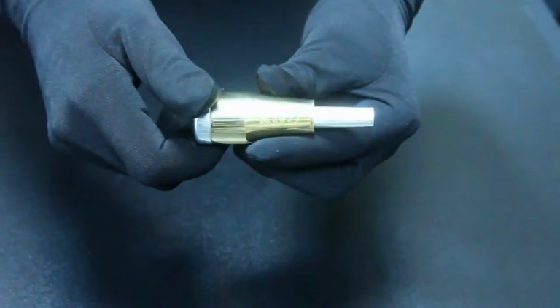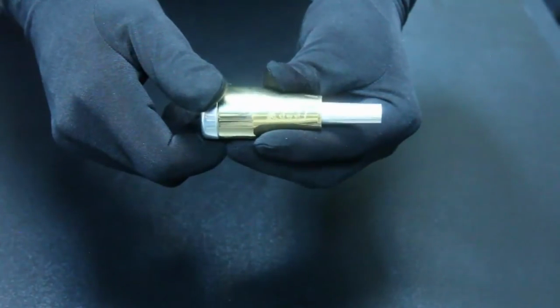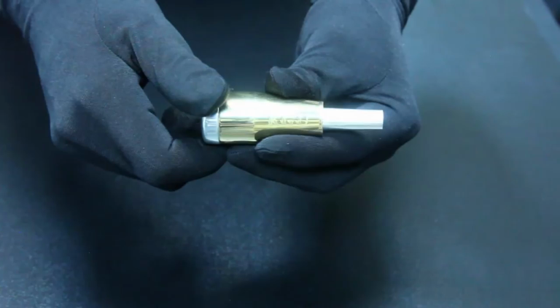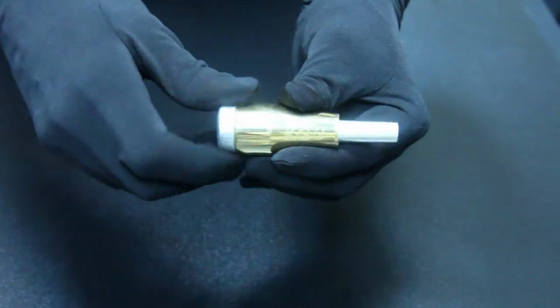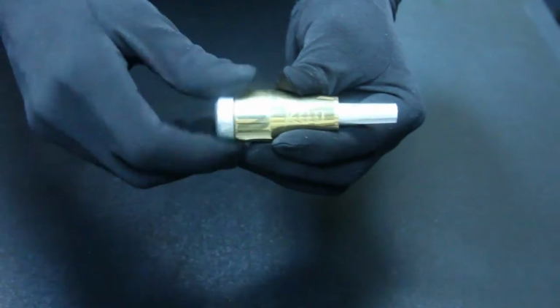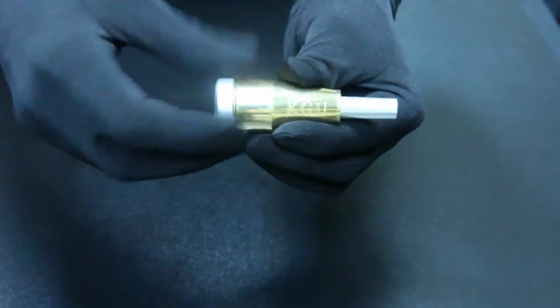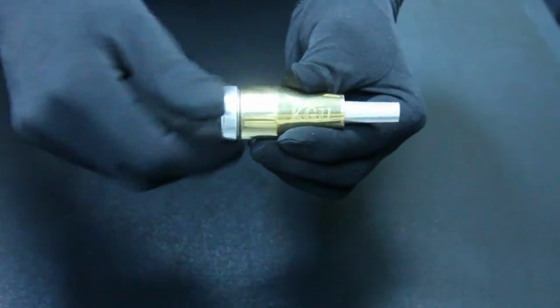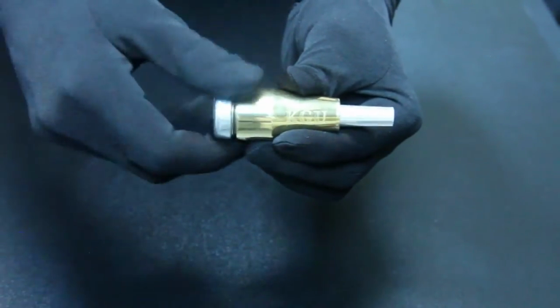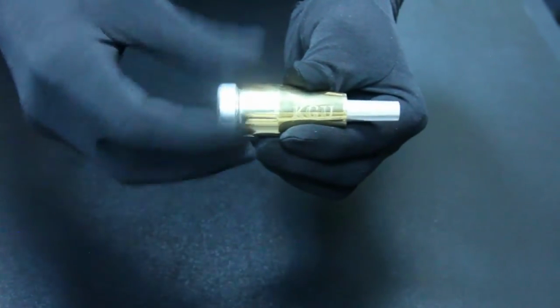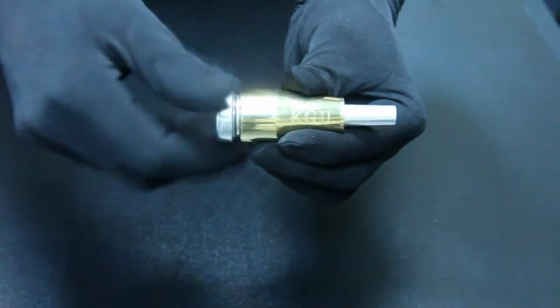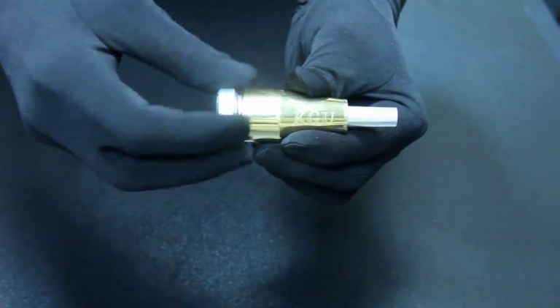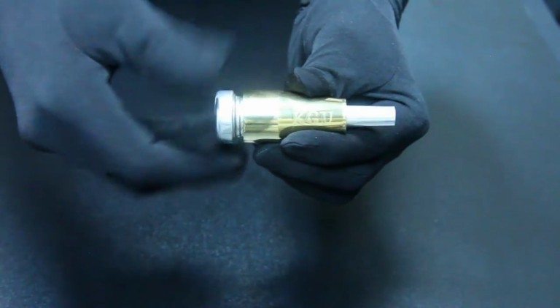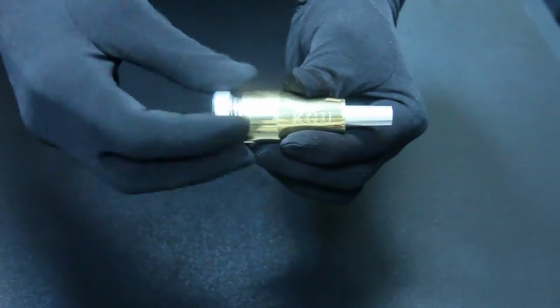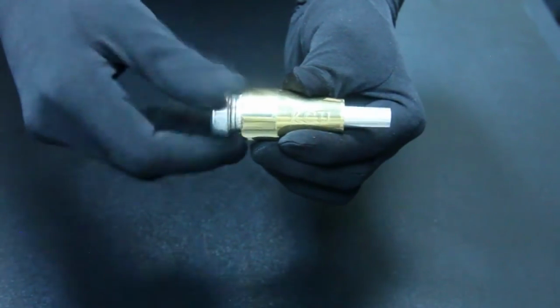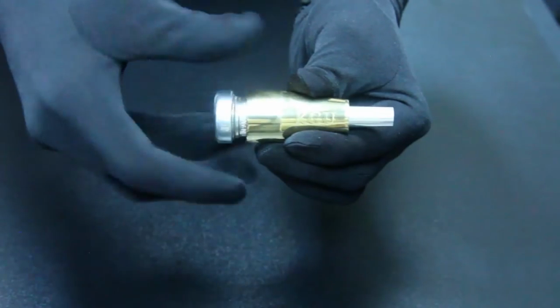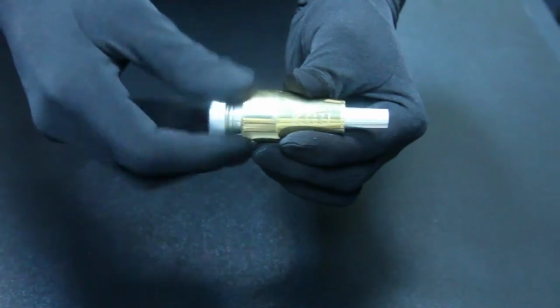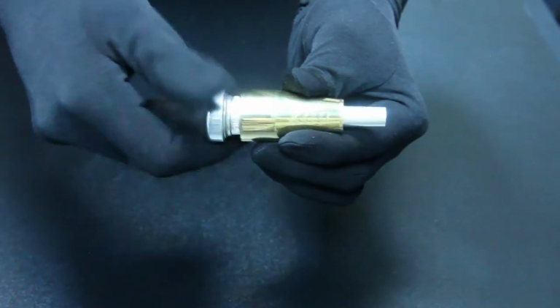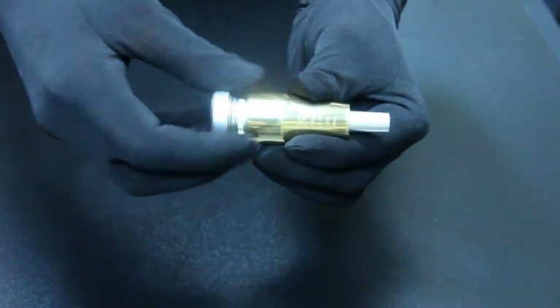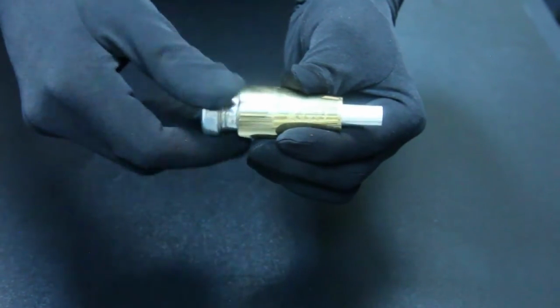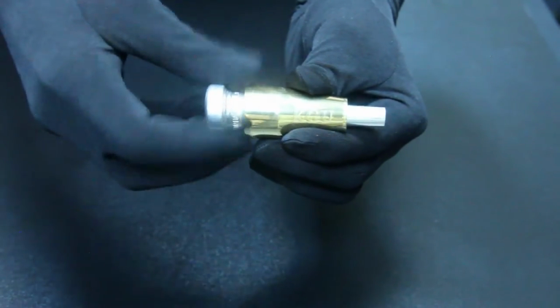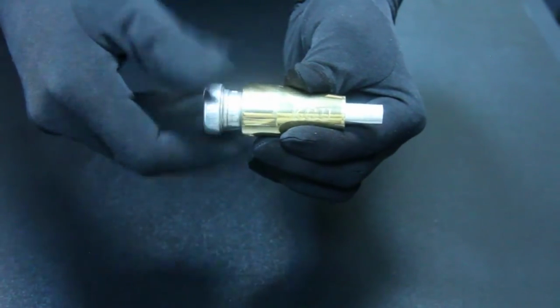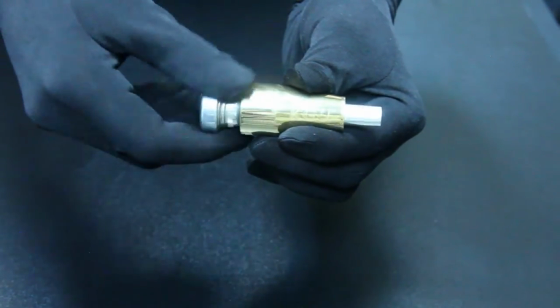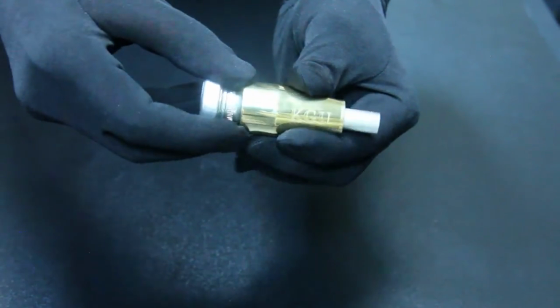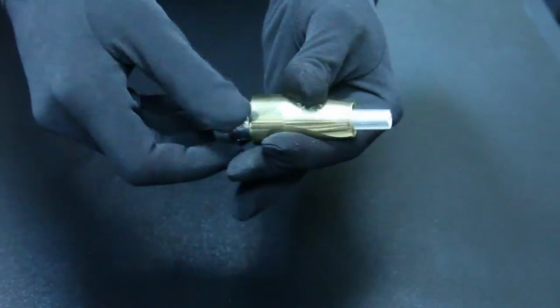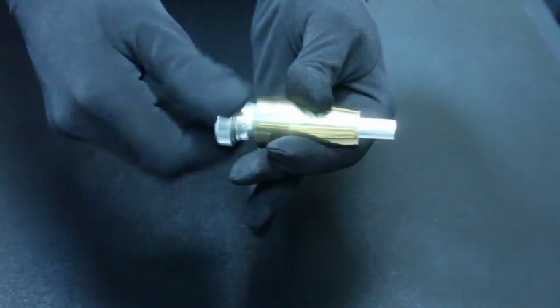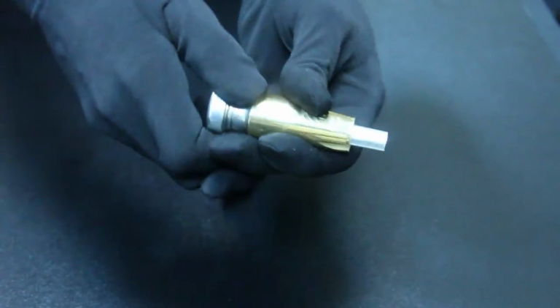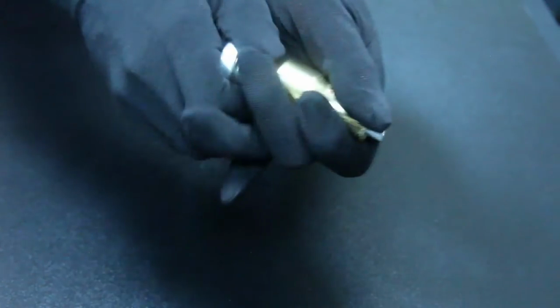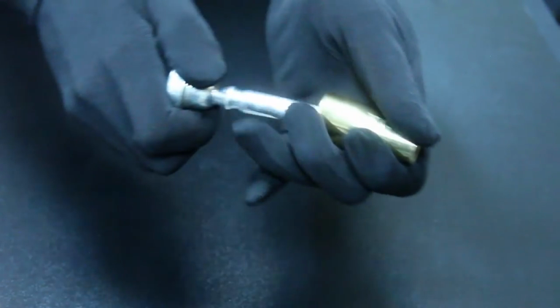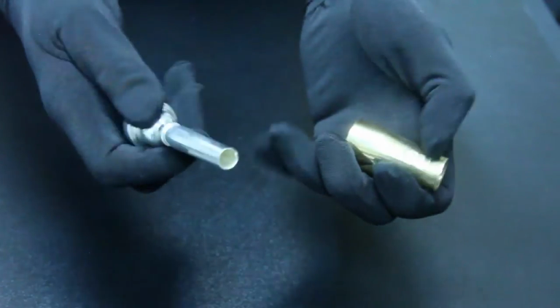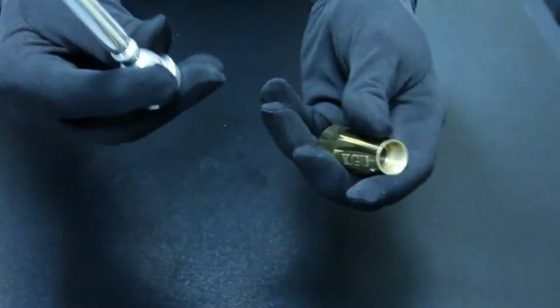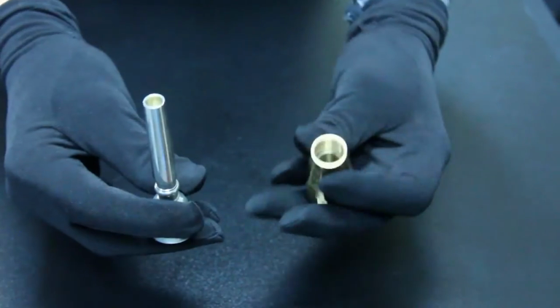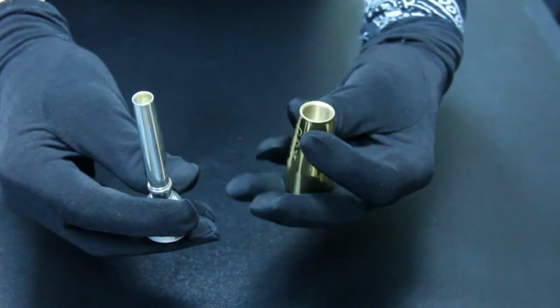To take it off, just turn the mouthpiece in the other direction. A little push. Here we go.